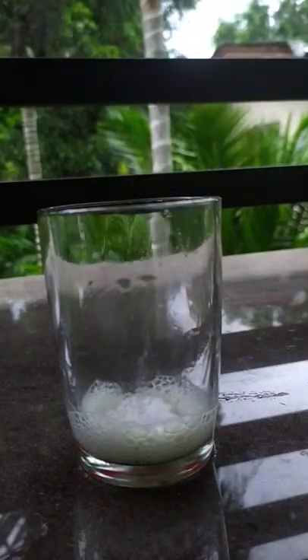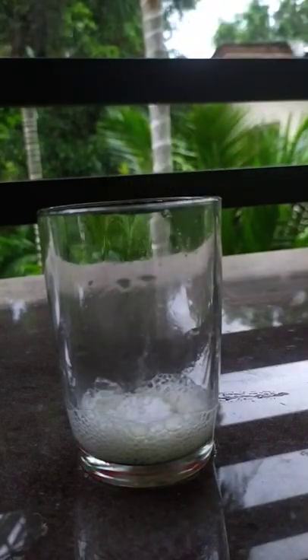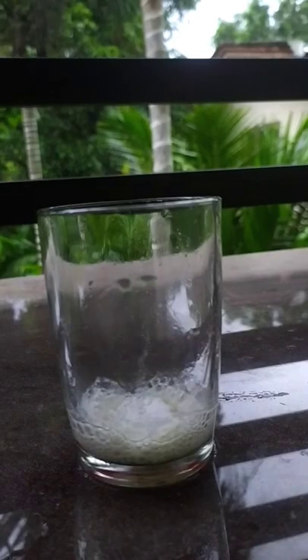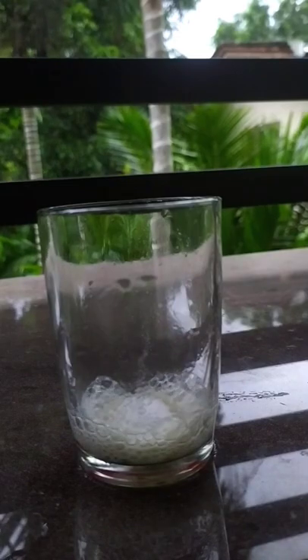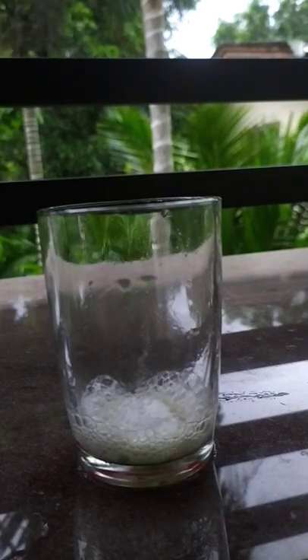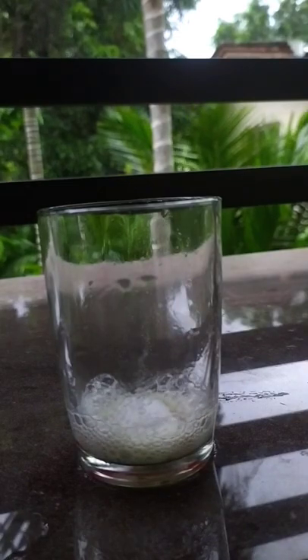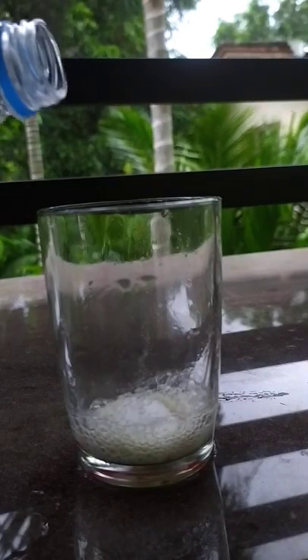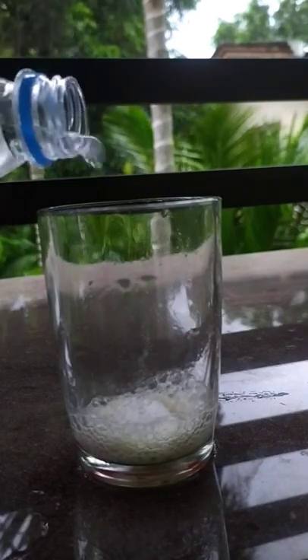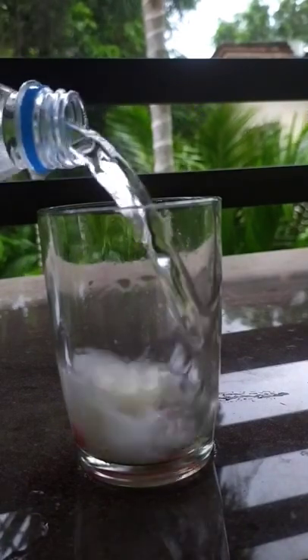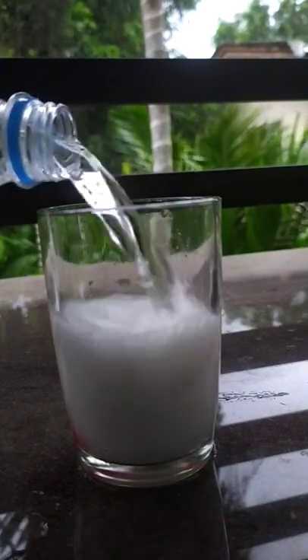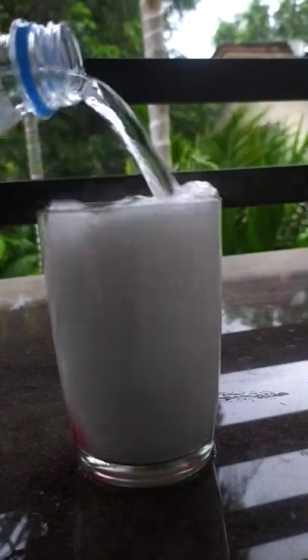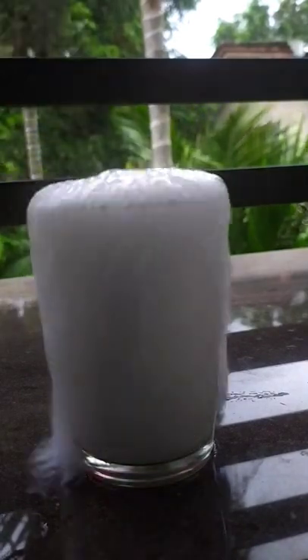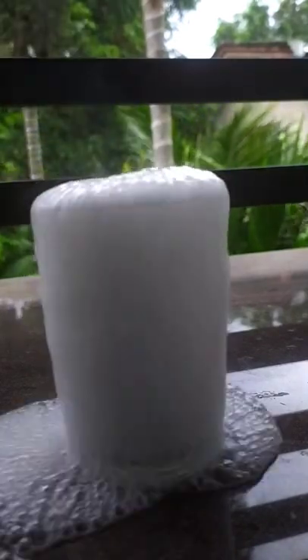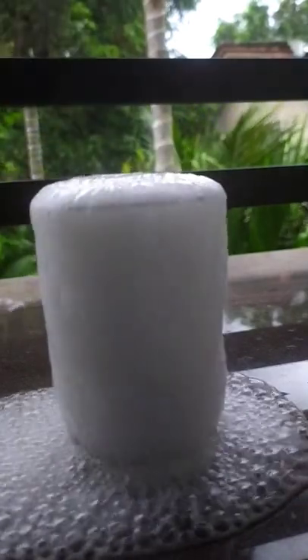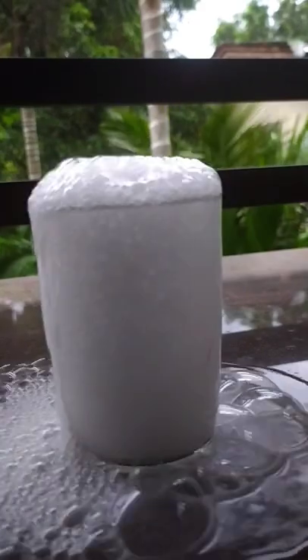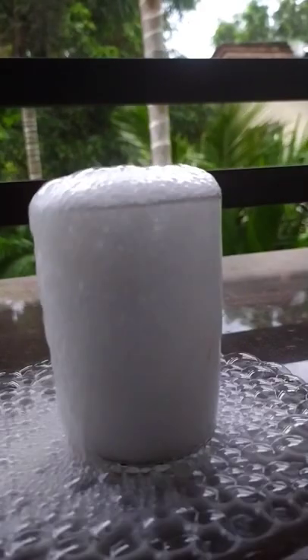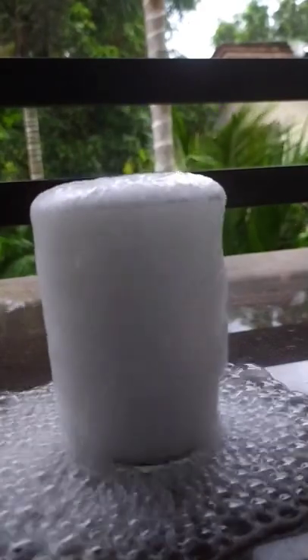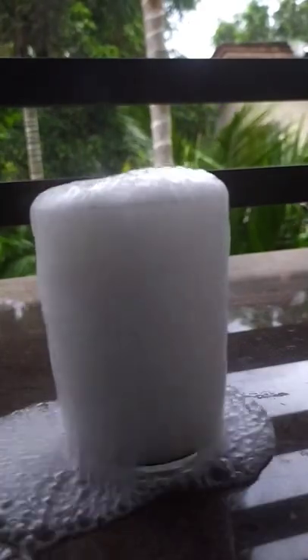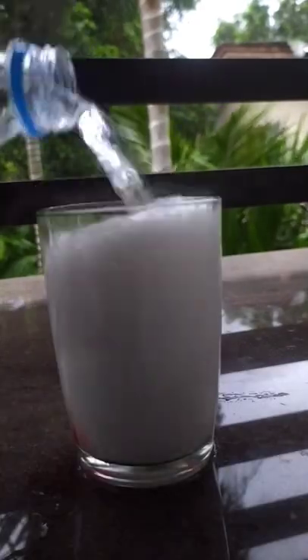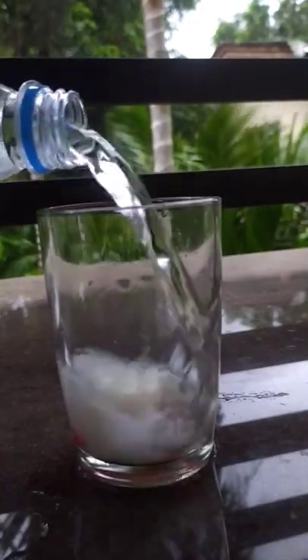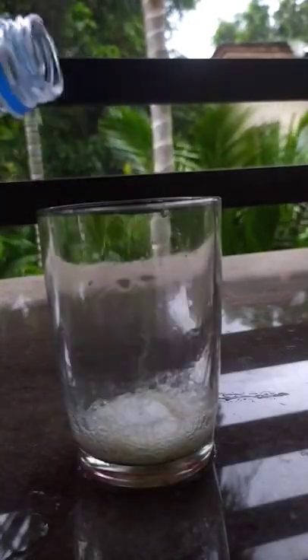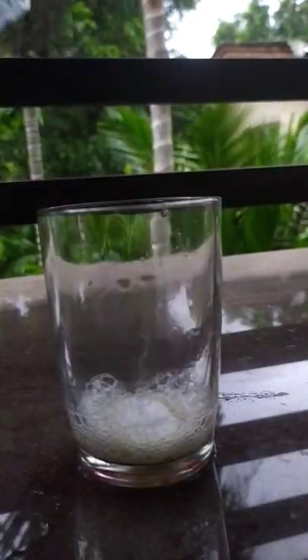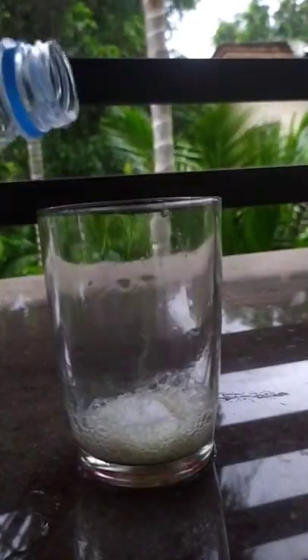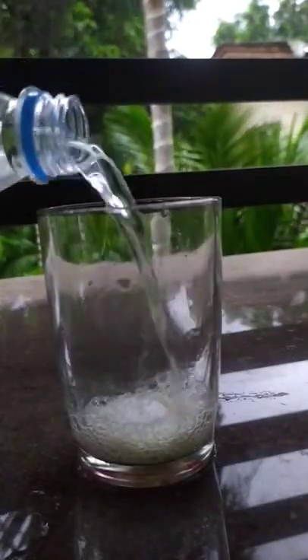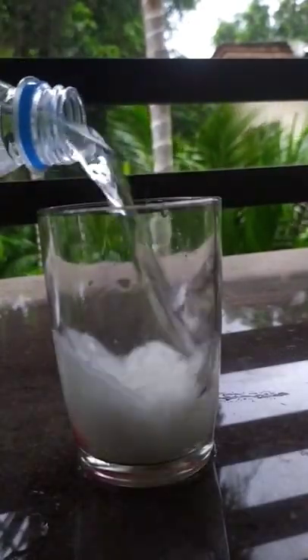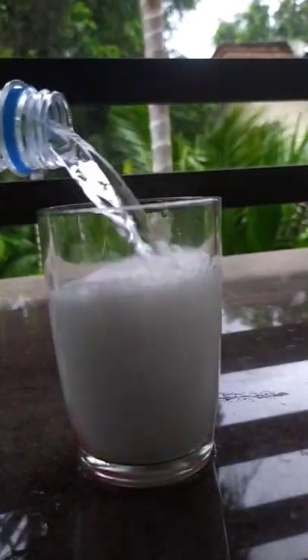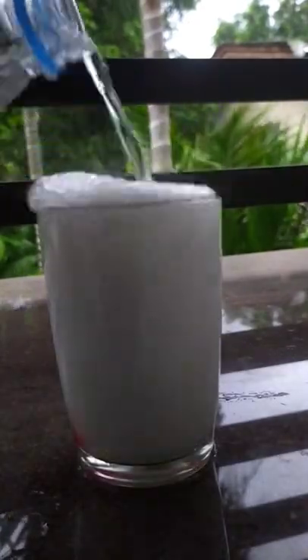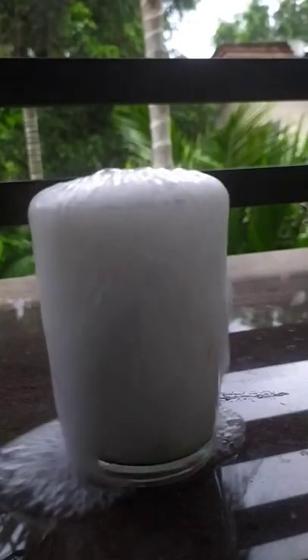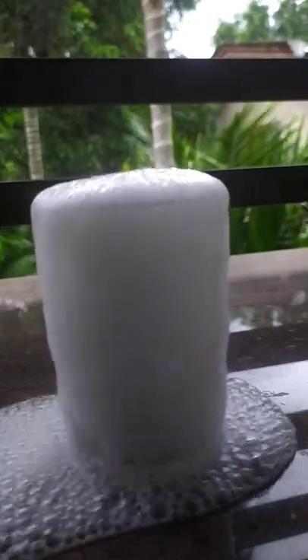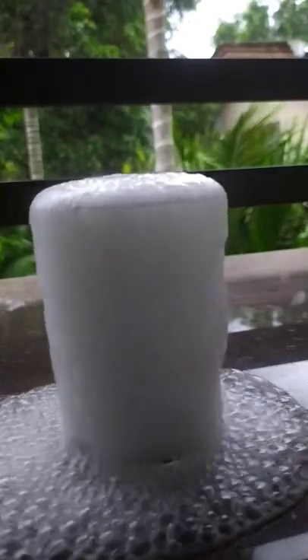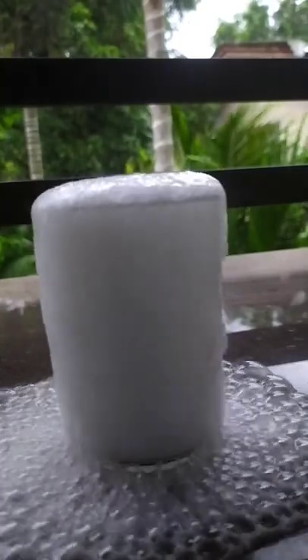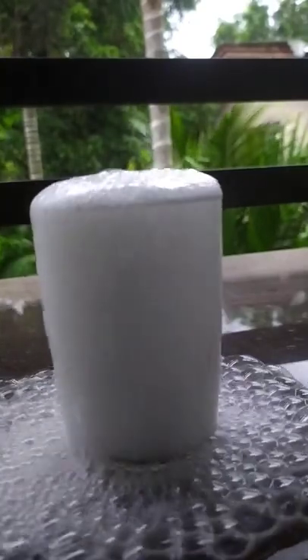This is the main reaction of the lemon juice. If you have a reaction to this vinegar or vinegar, you can see the bubbles coming out of the bubble.